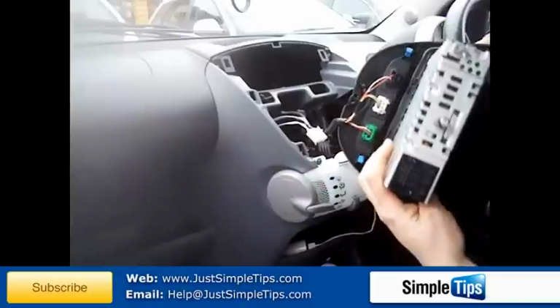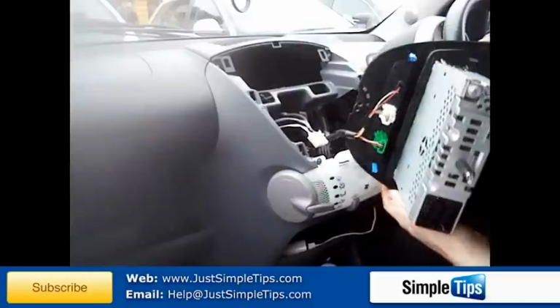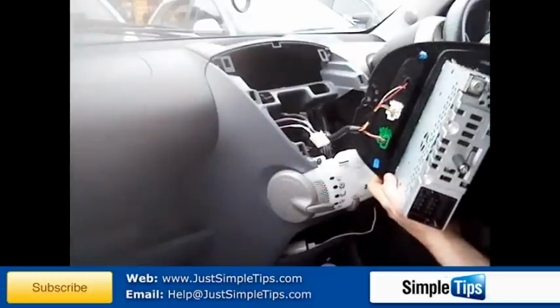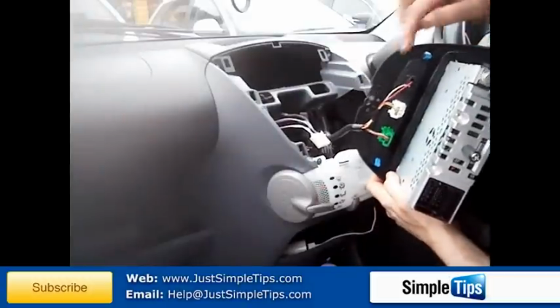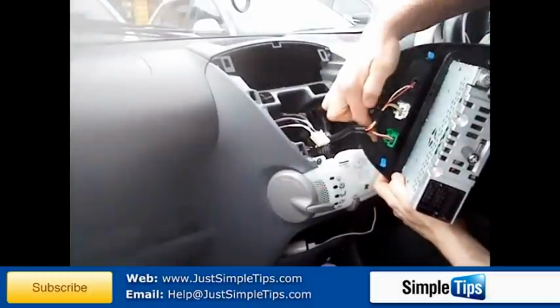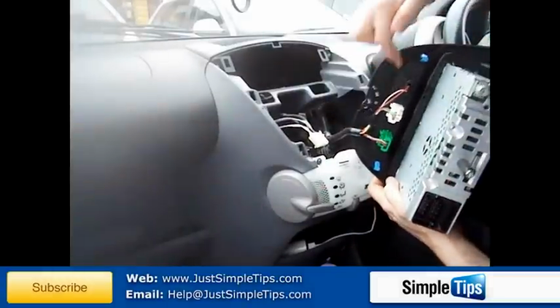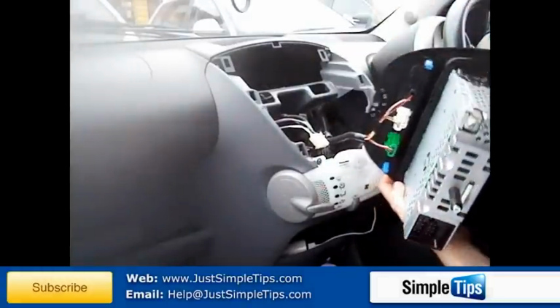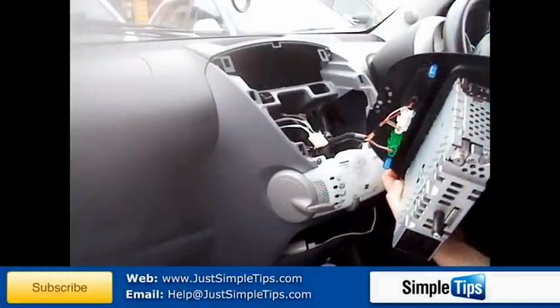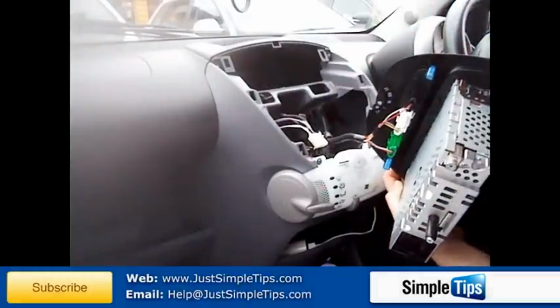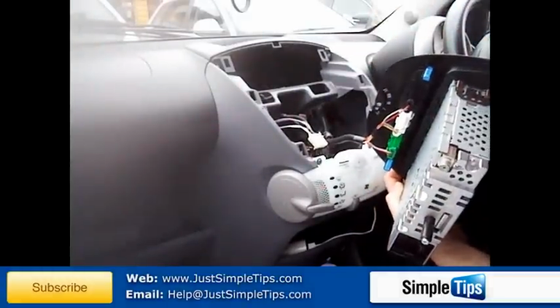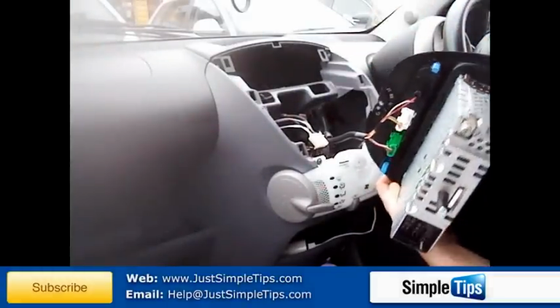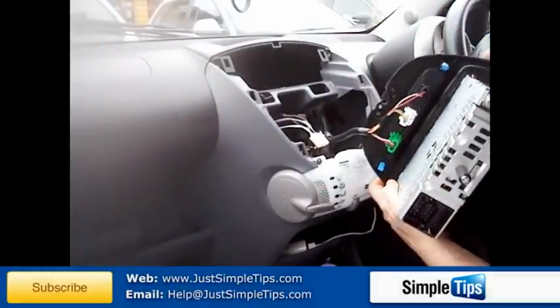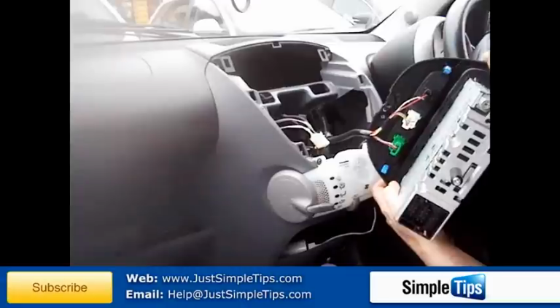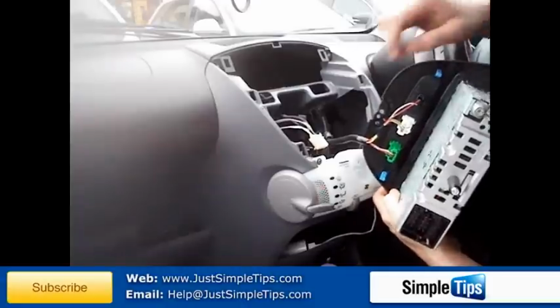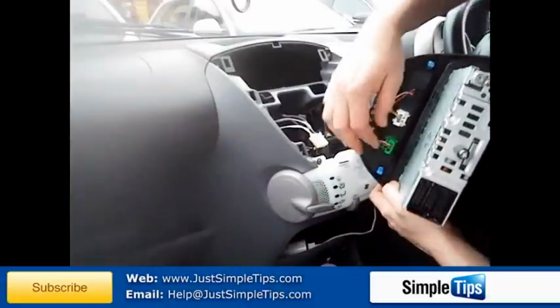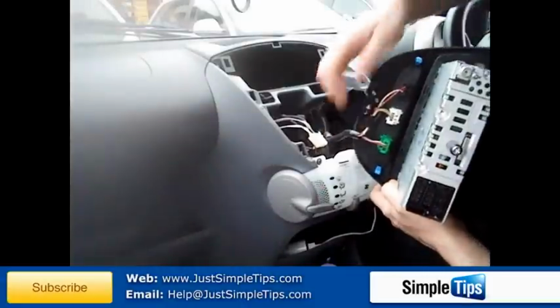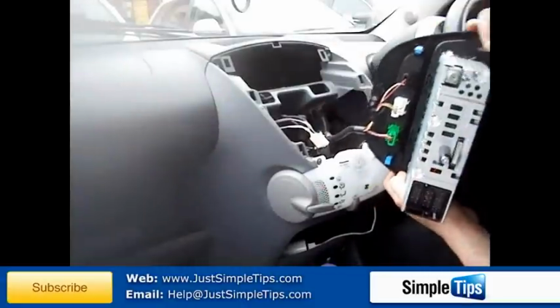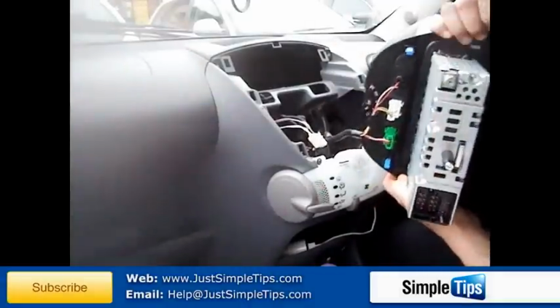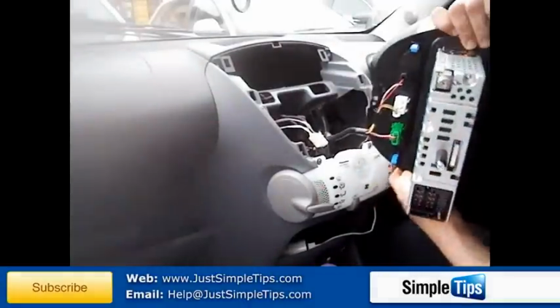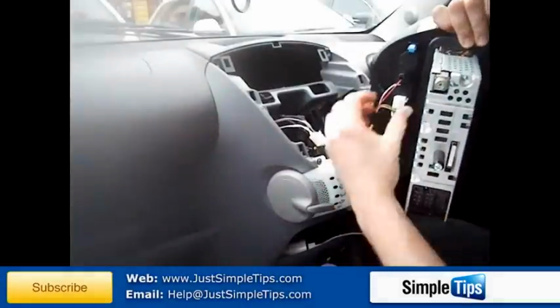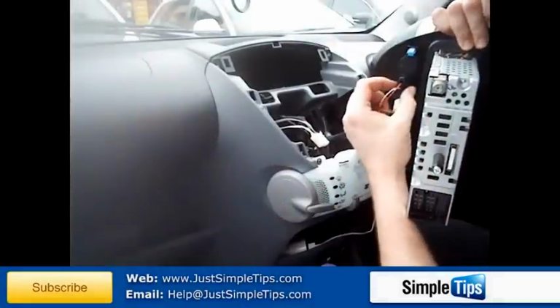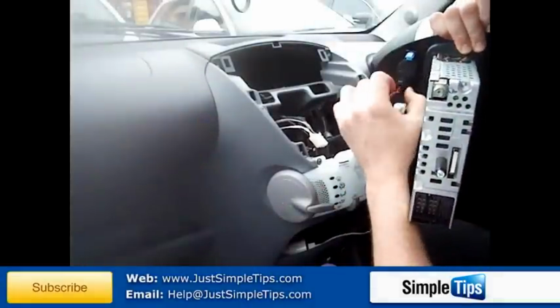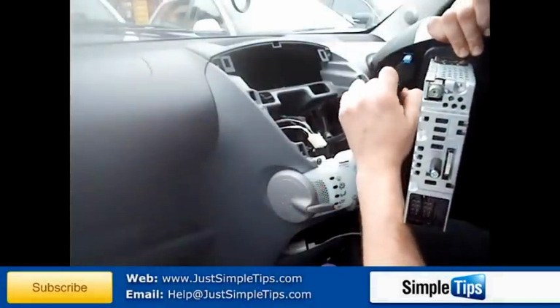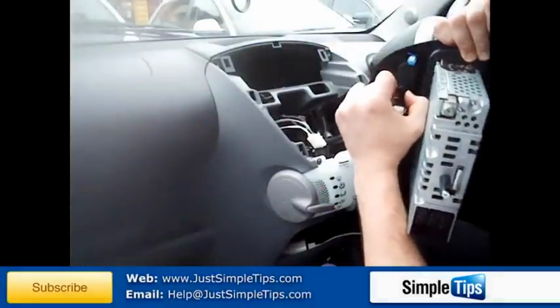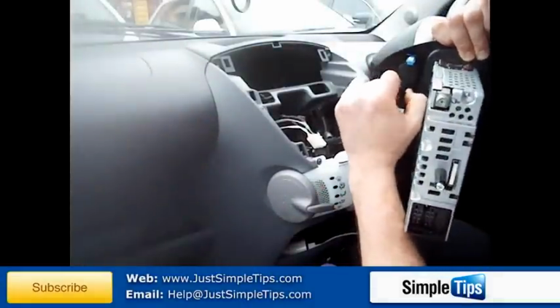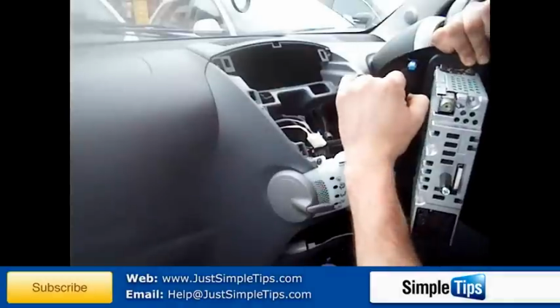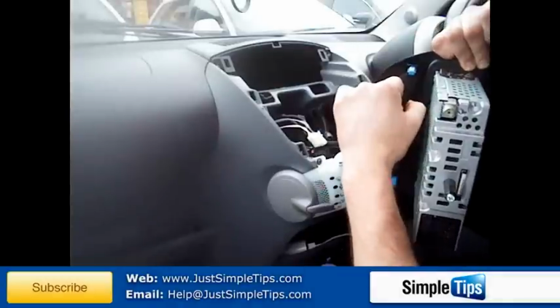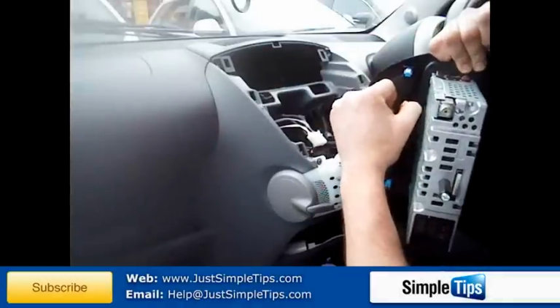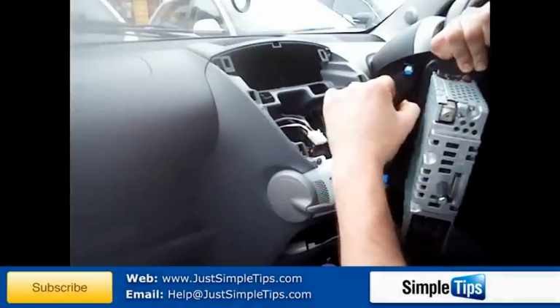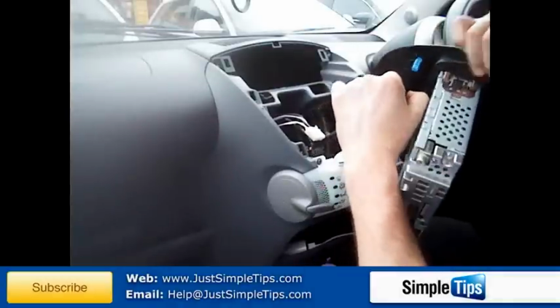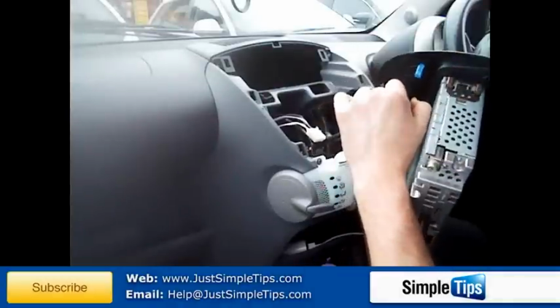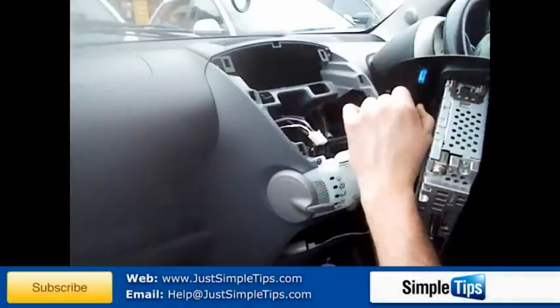Underneath the stereo, we now have the cables and controls for the rest of the heater controls and the hazards. These also just have small little tabs to push in and they will pull out.